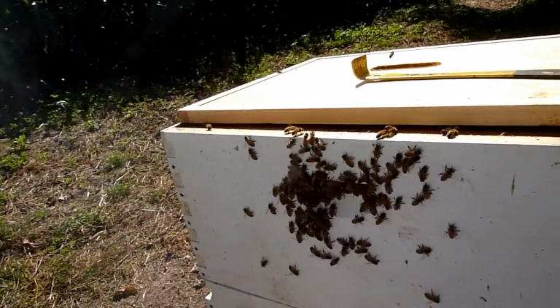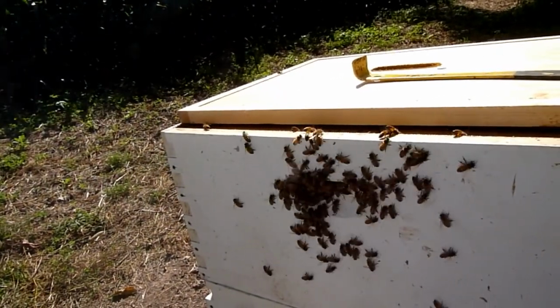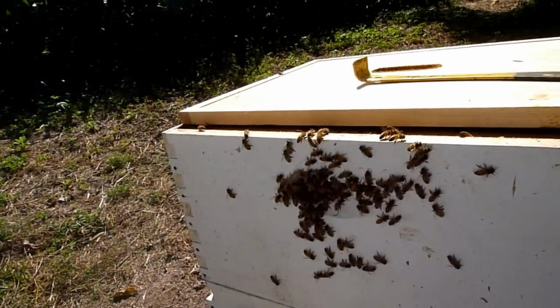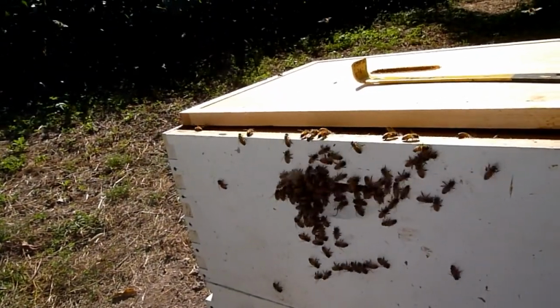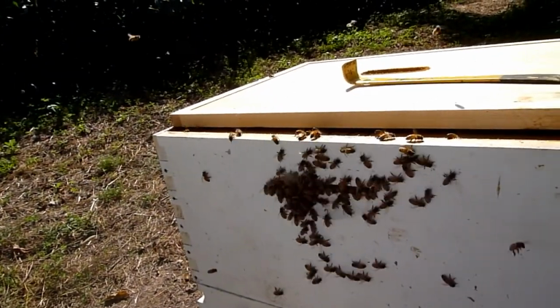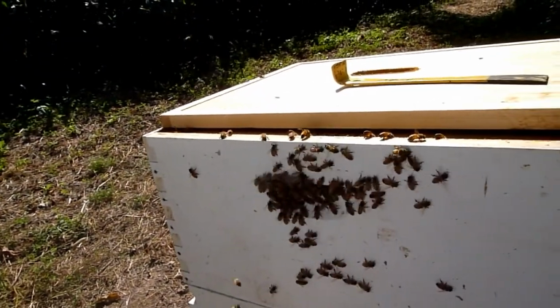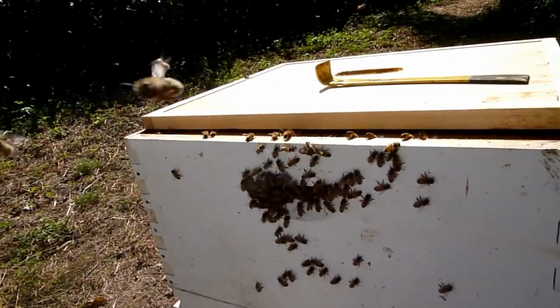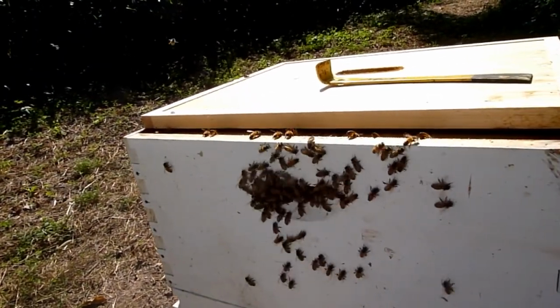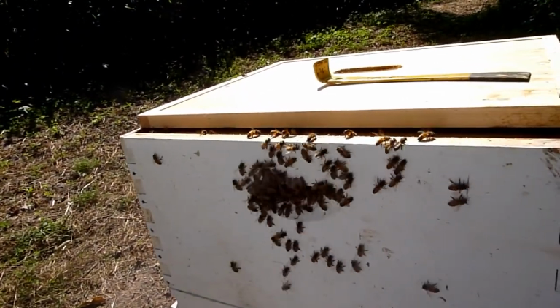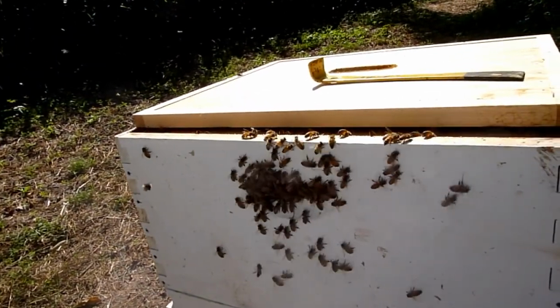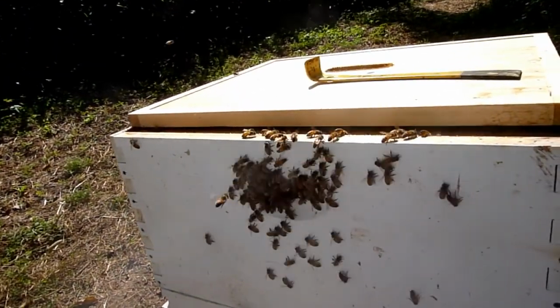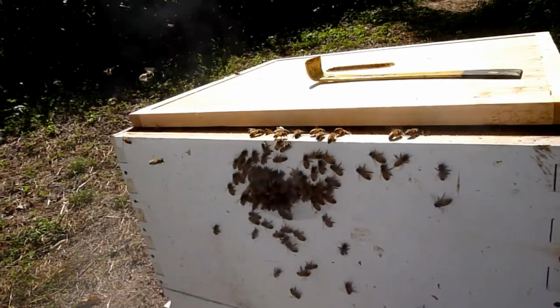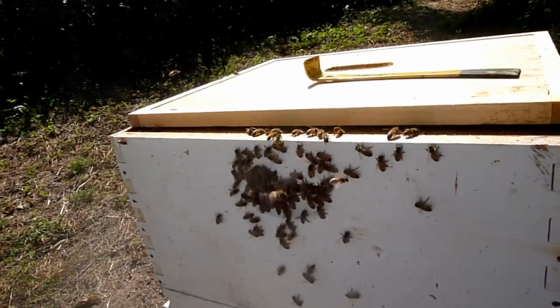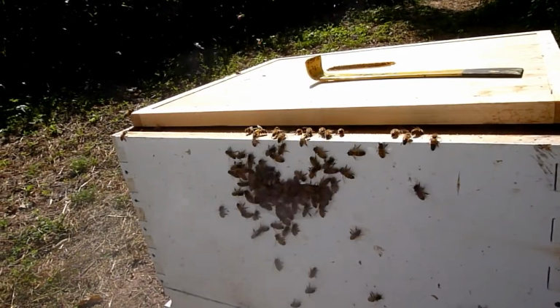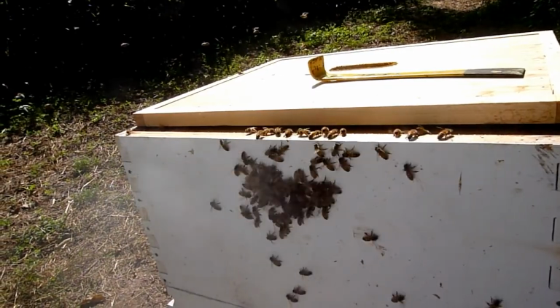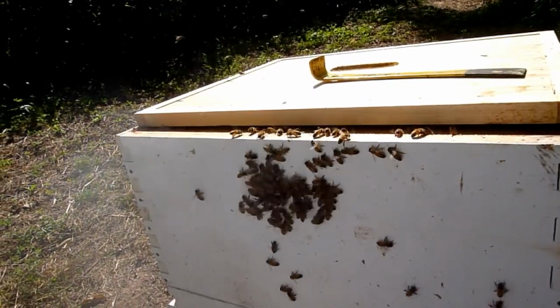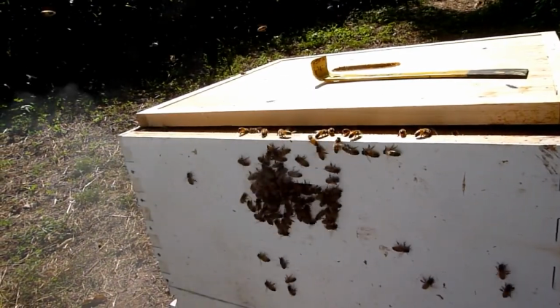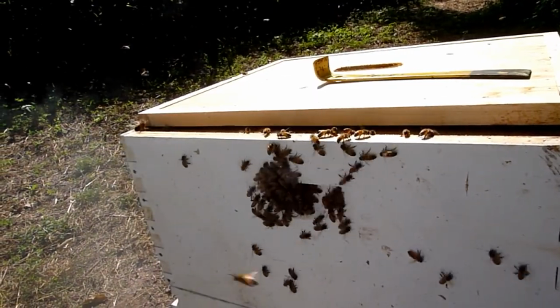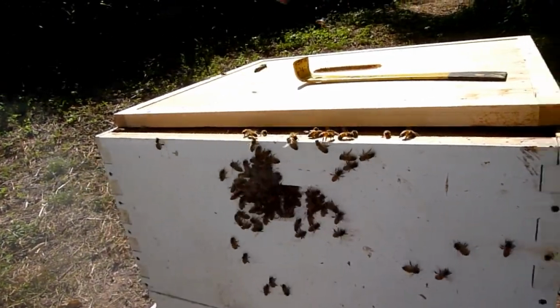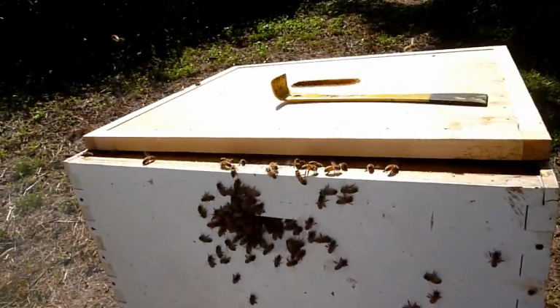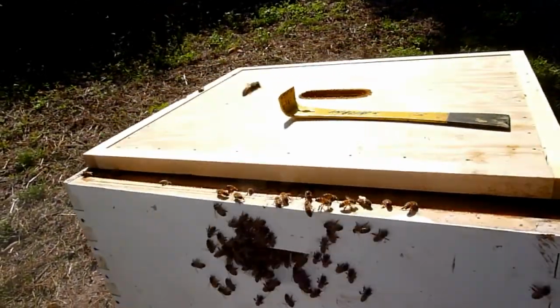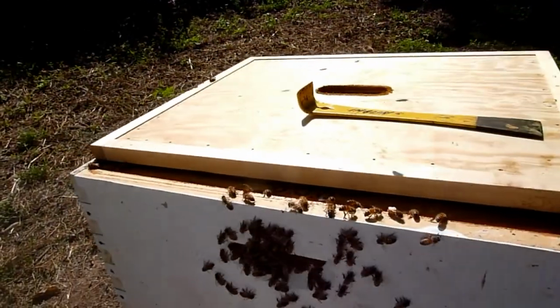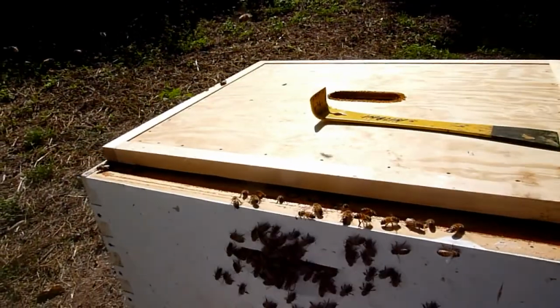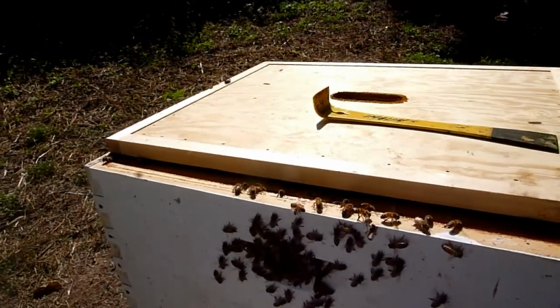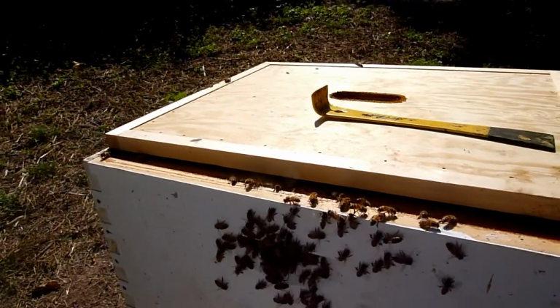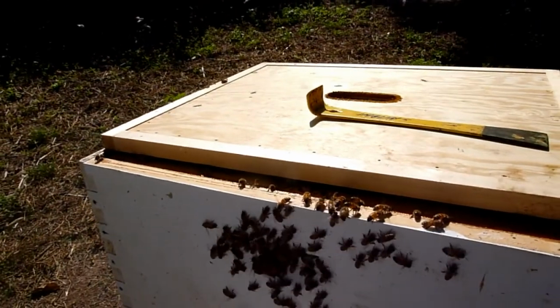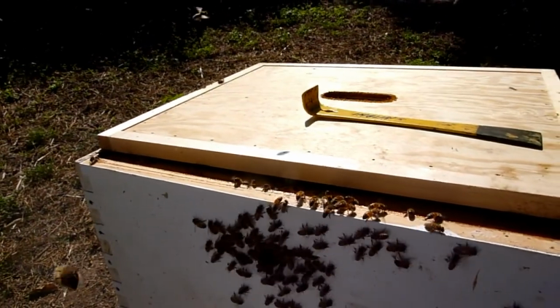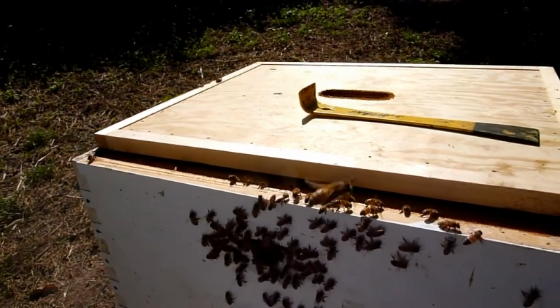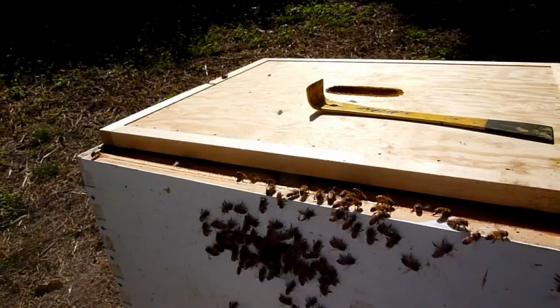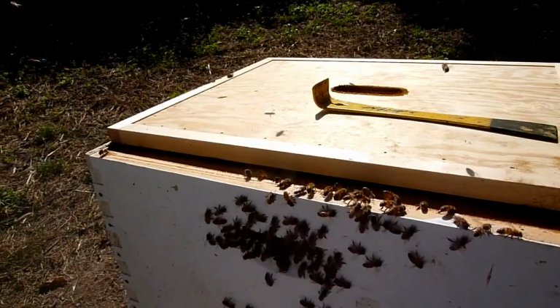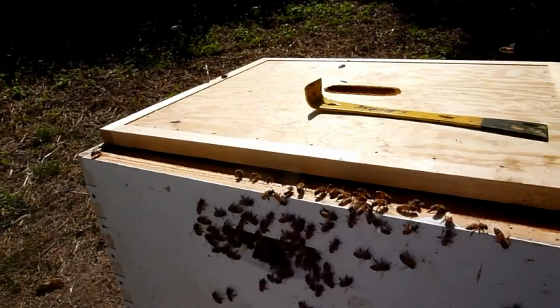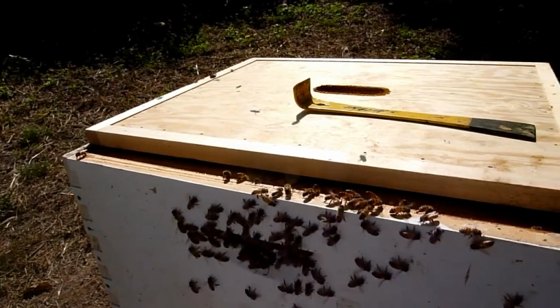Now this is what I found — when I smoked them they actually fell off. But a lot of them will walk right up and go back in the hive. So let's see if that works.